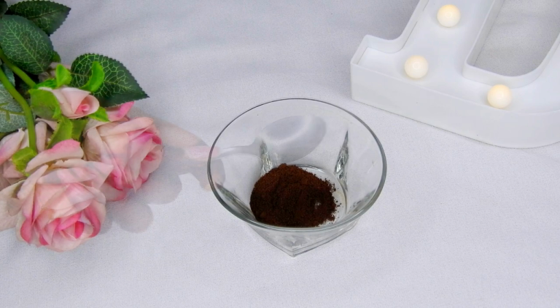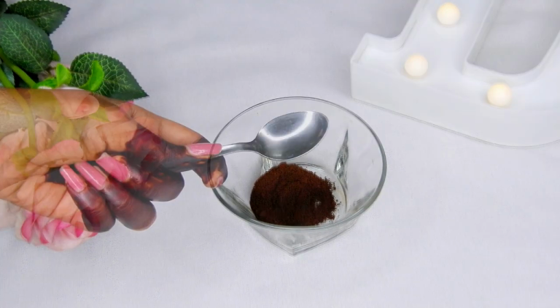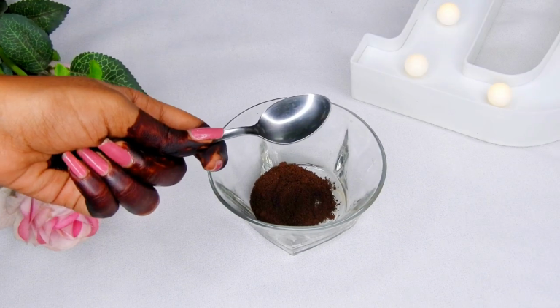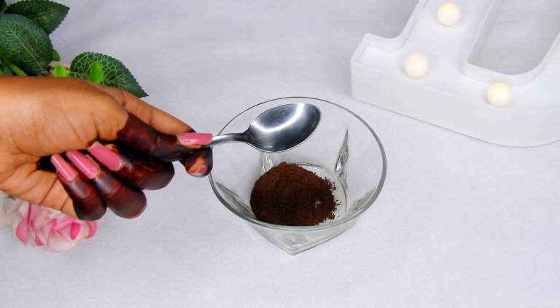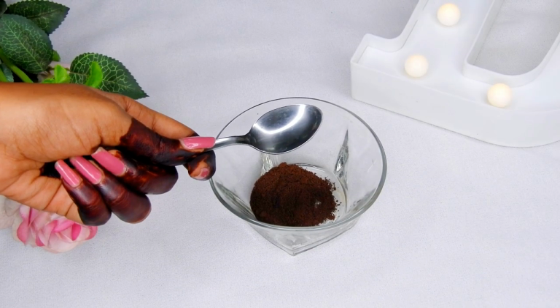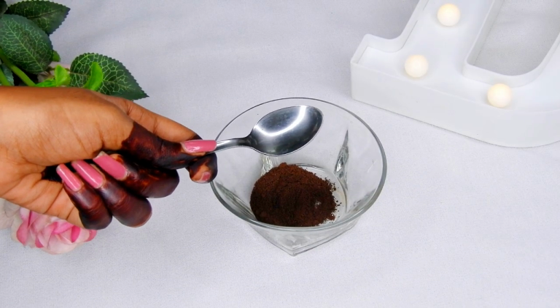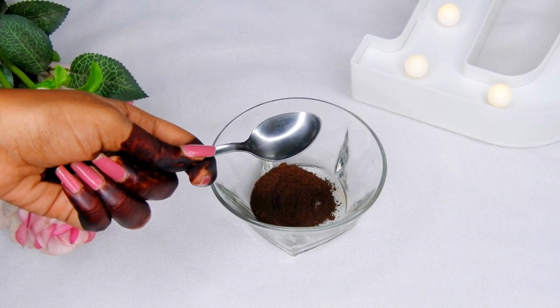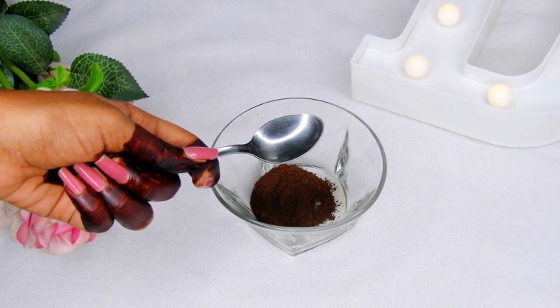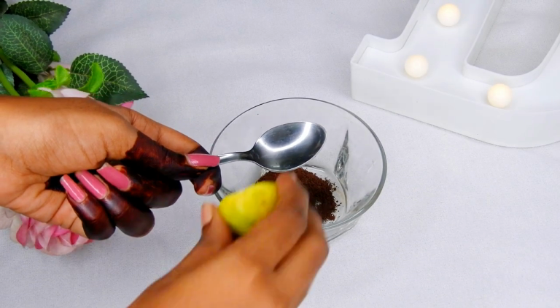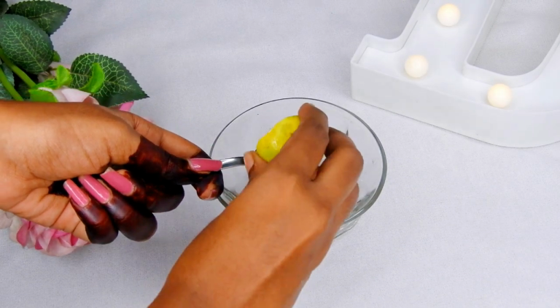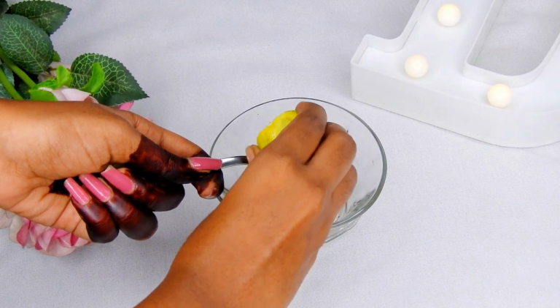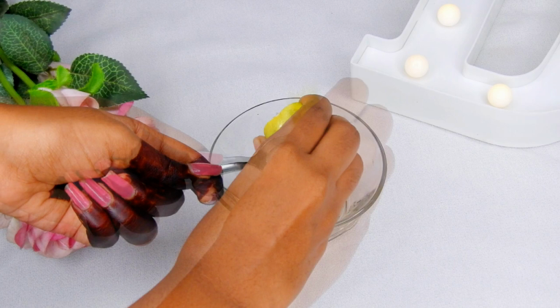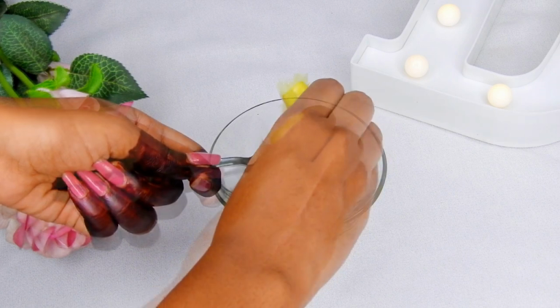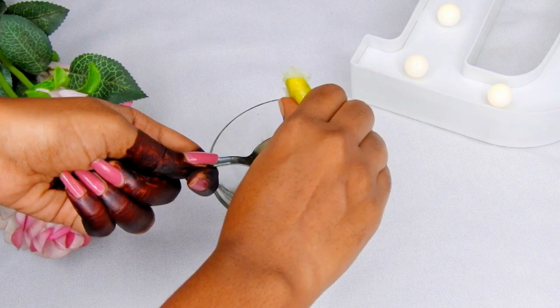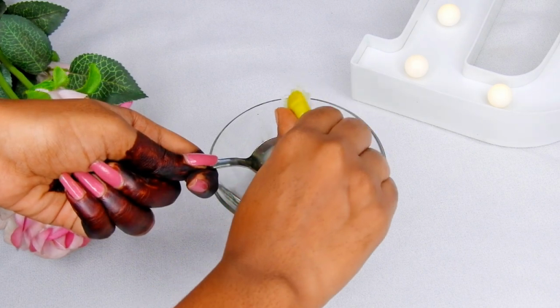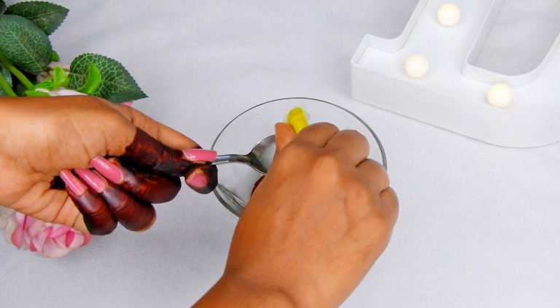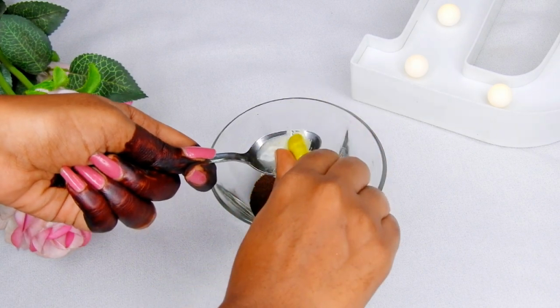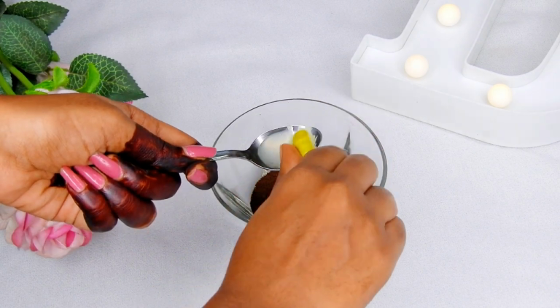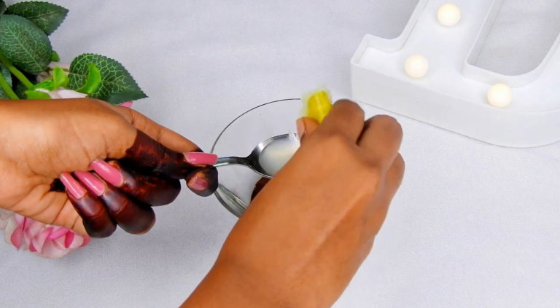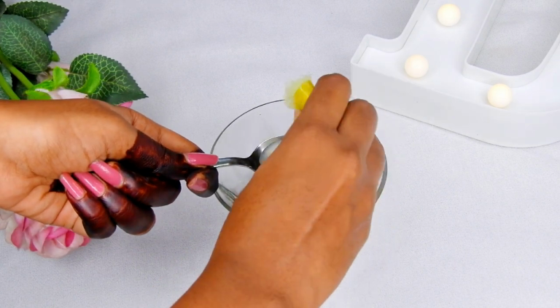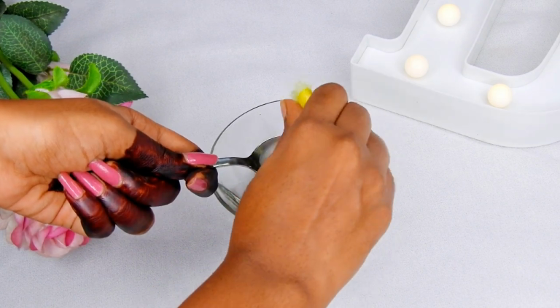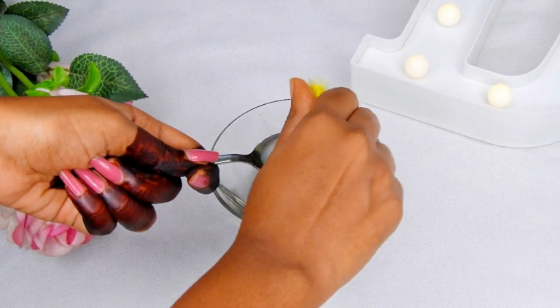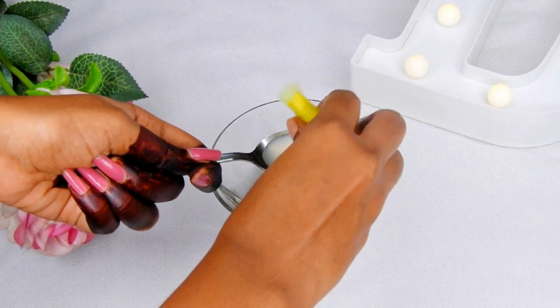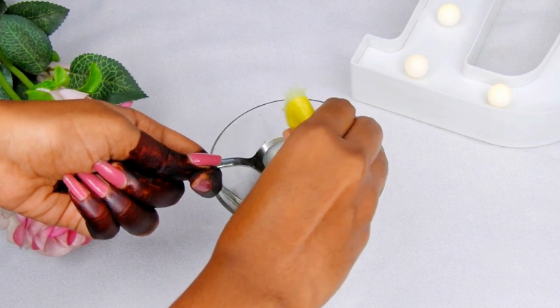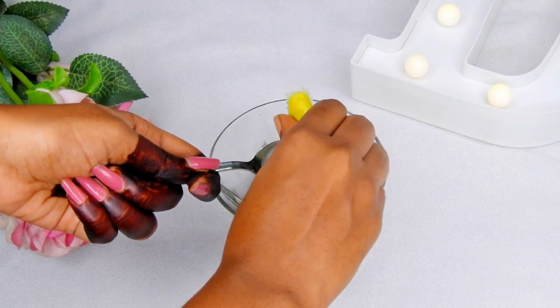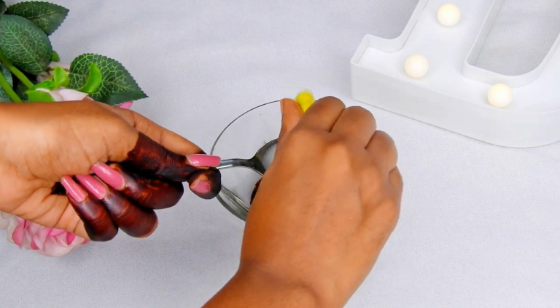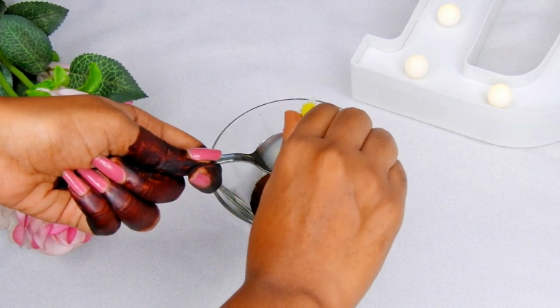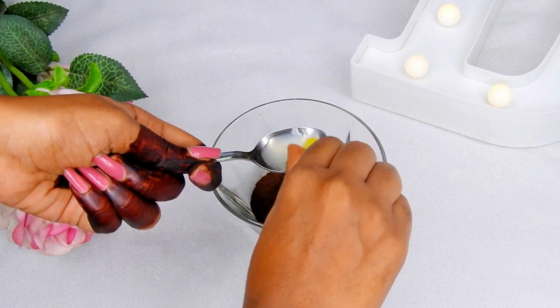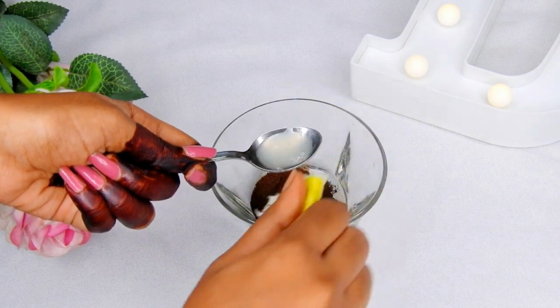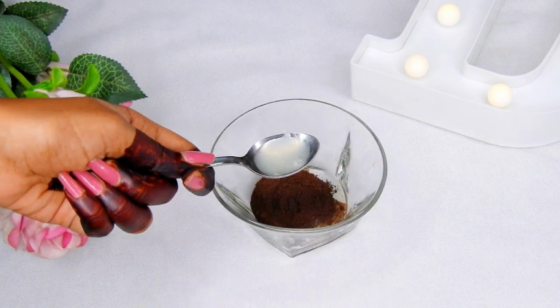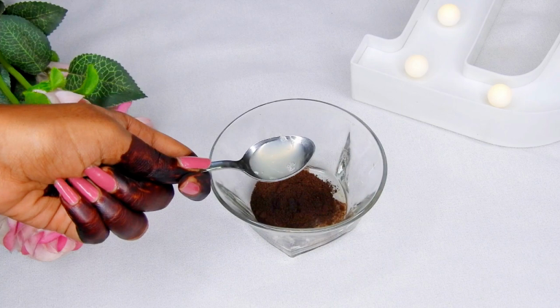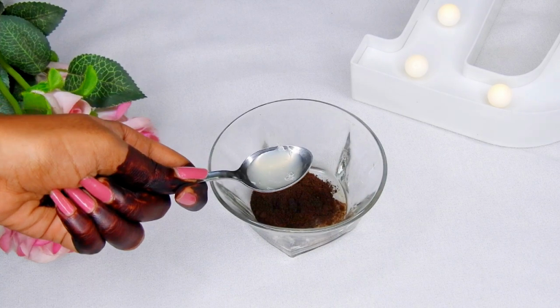Add one teaspoon of lemon juice. Lemon juice reduces hyperpigmentation, removes pigmented cells, and clears your skin.